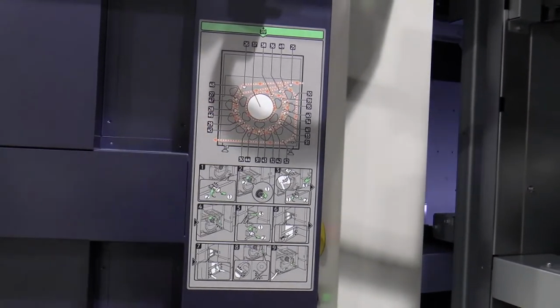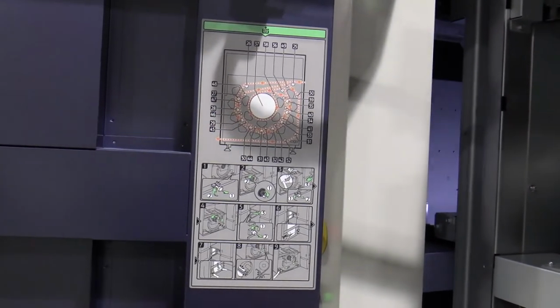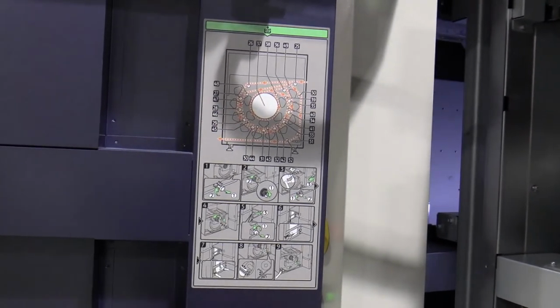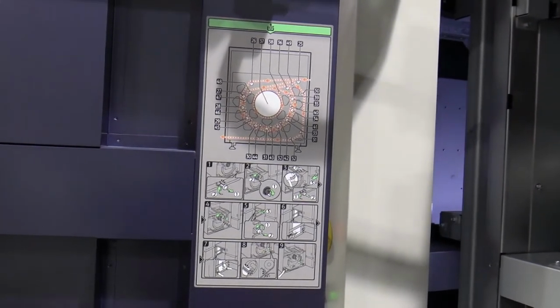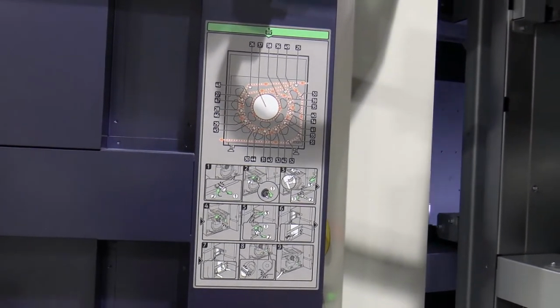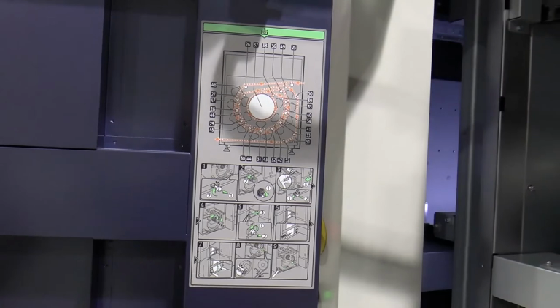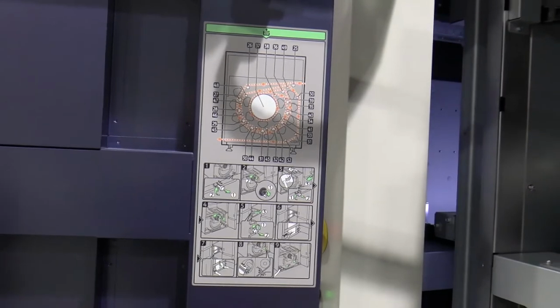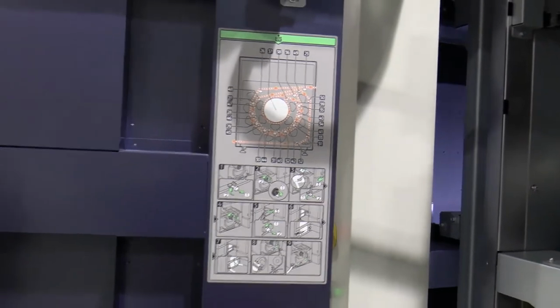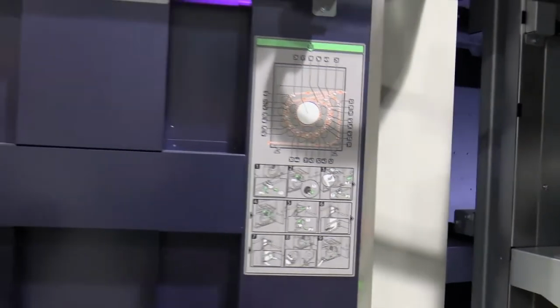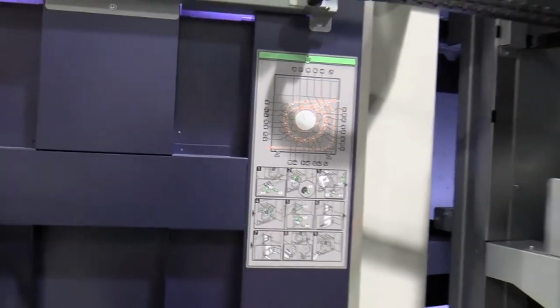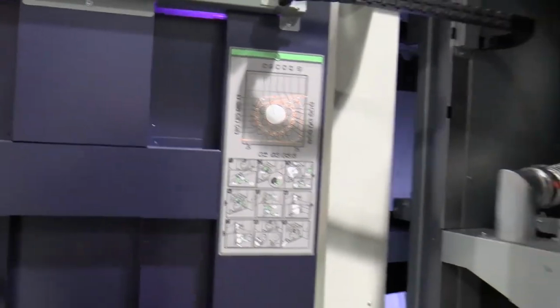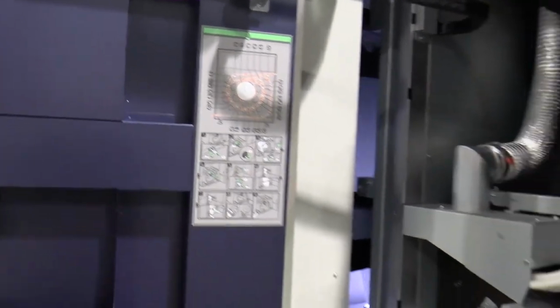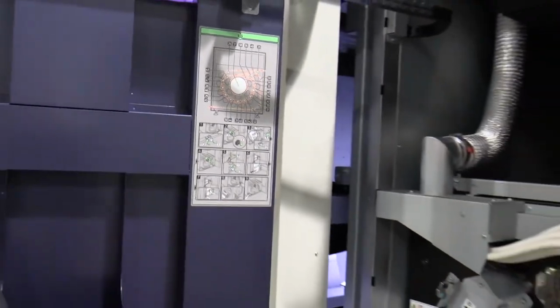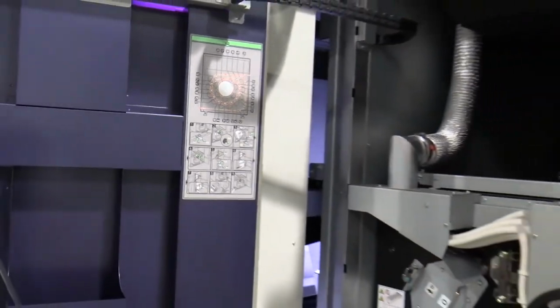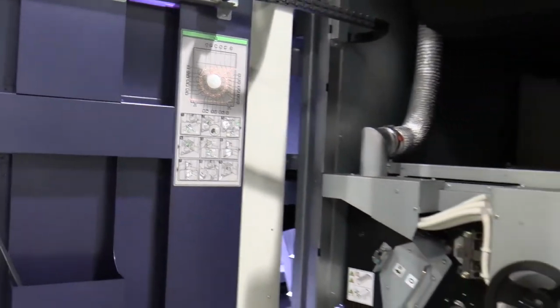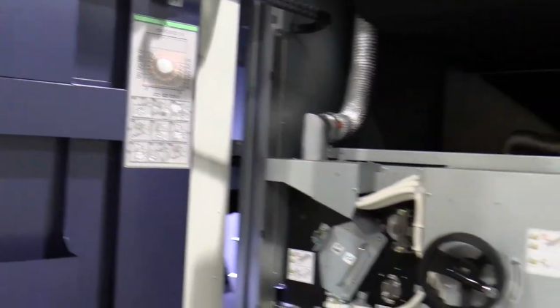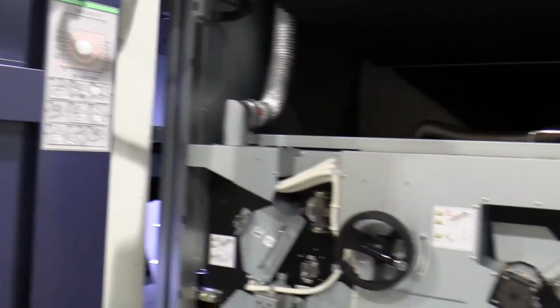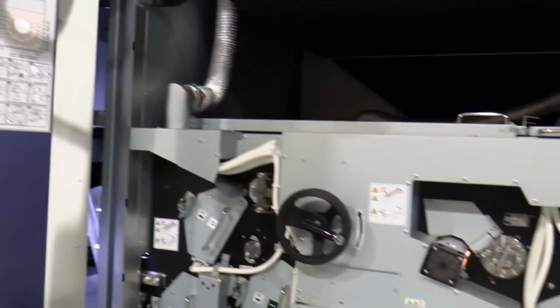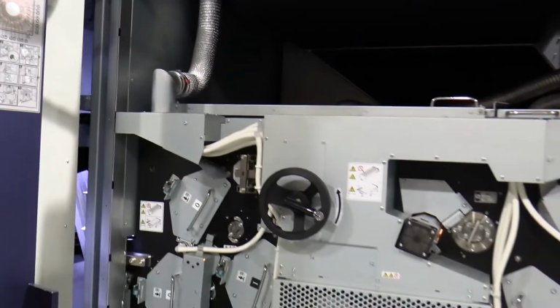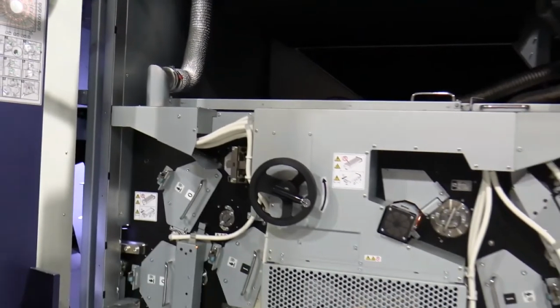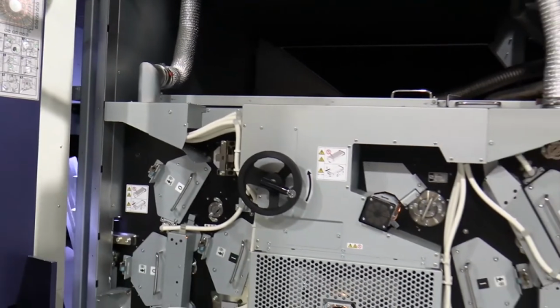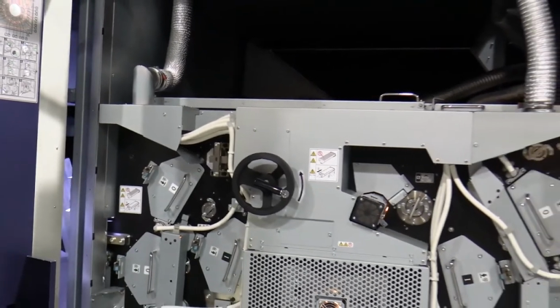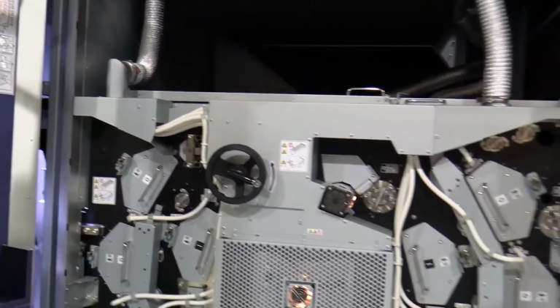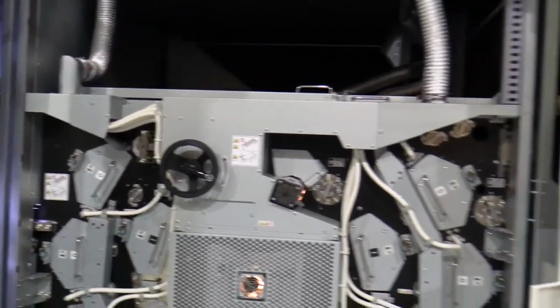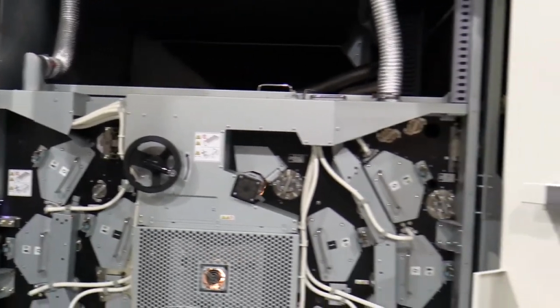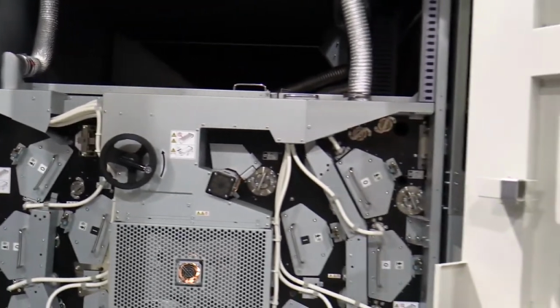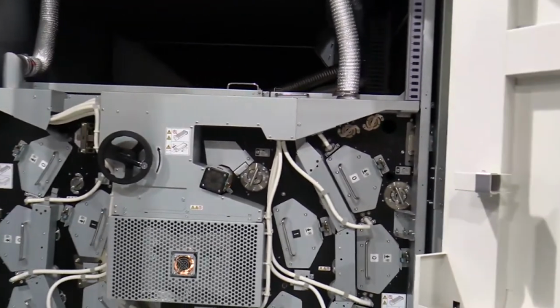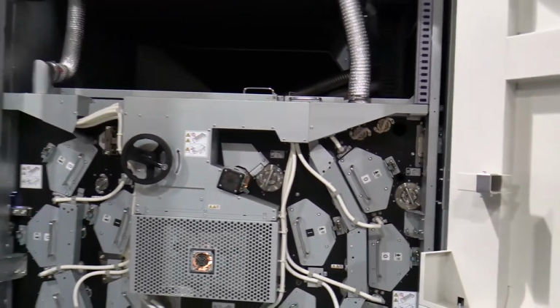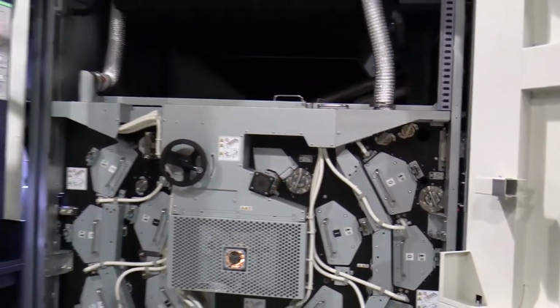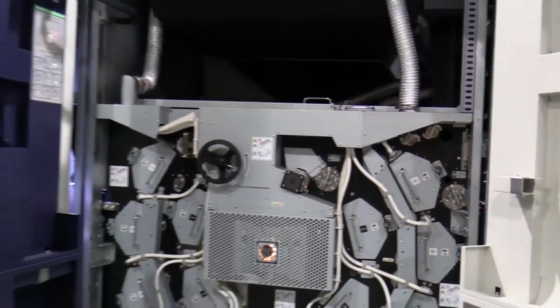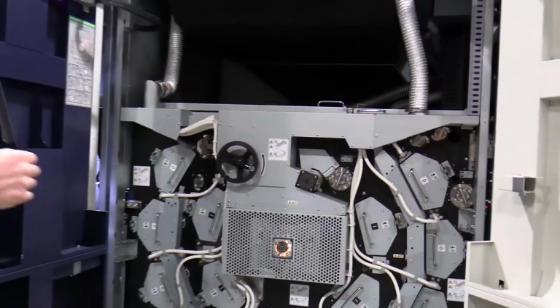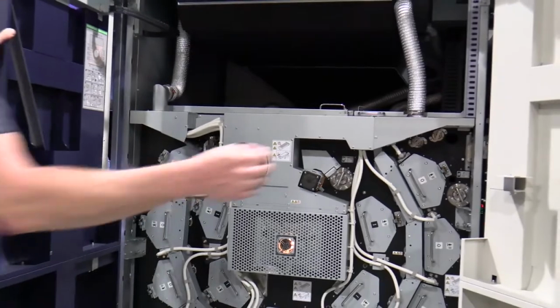Then it does a third pass after the ink is already set on the opposite side of those rollers. So when it exits, all the ink is set very well on the page. This system here is the advanced dryer and it works very well.